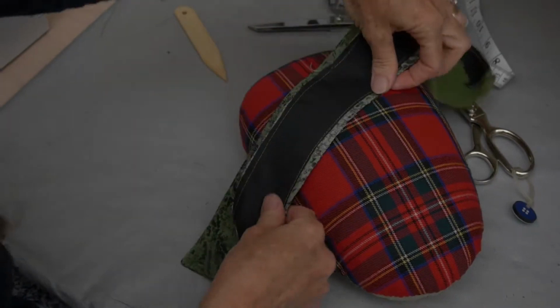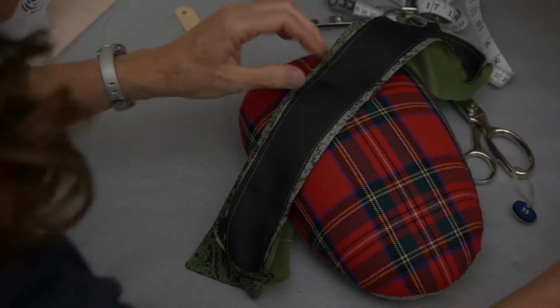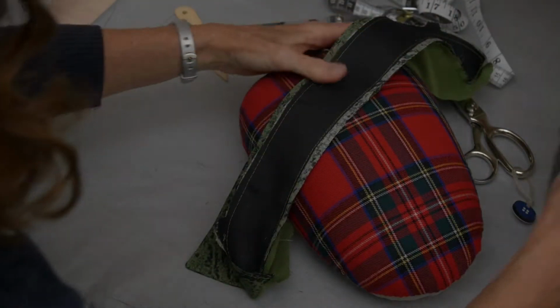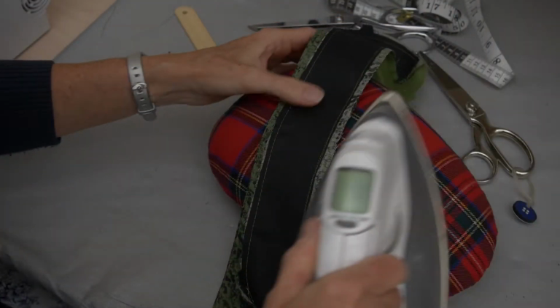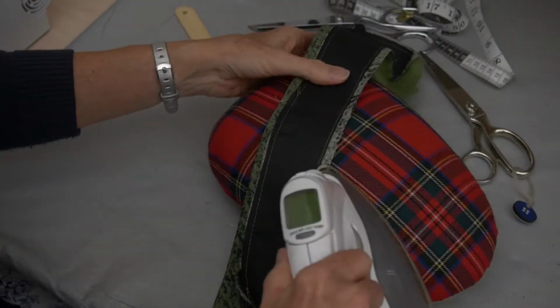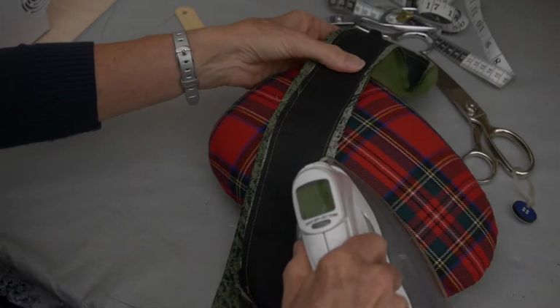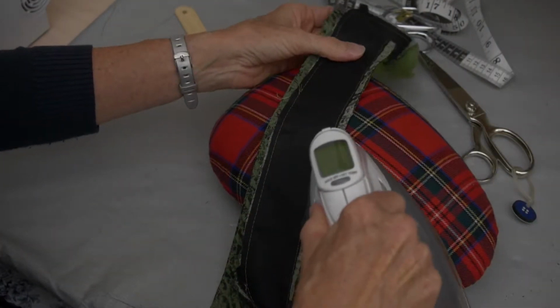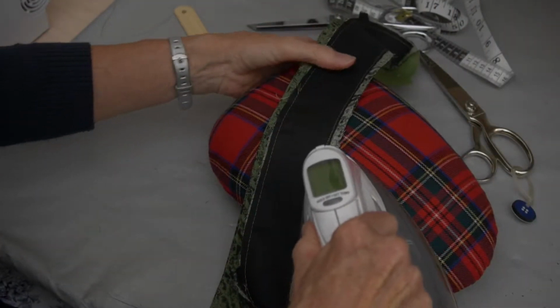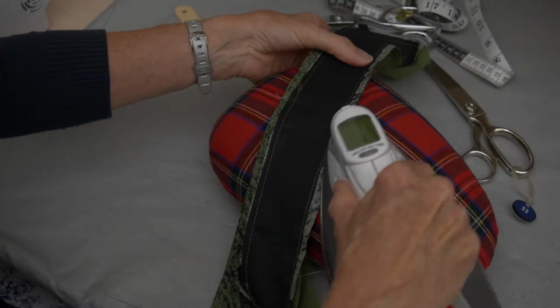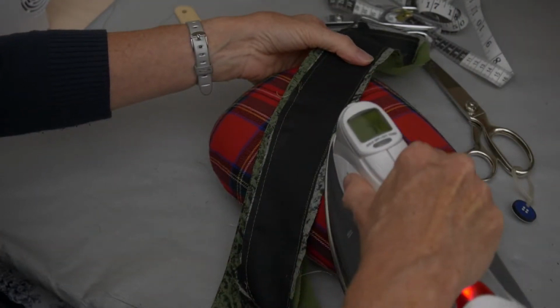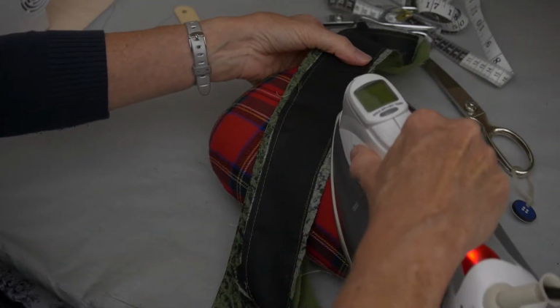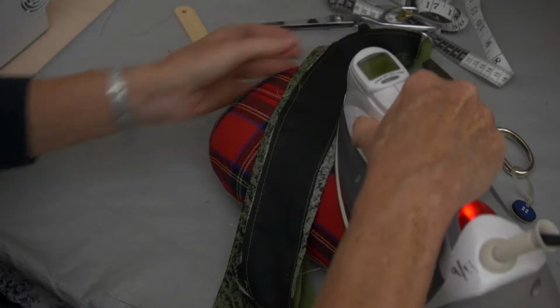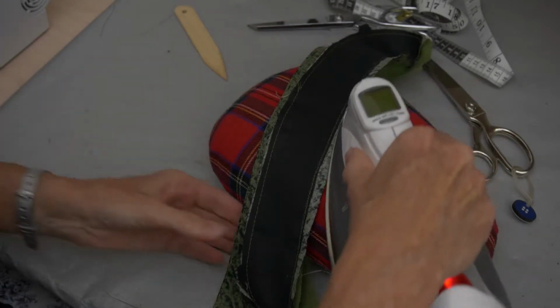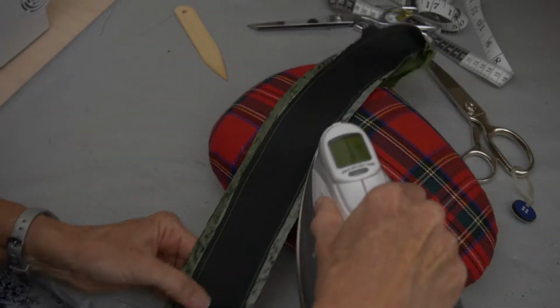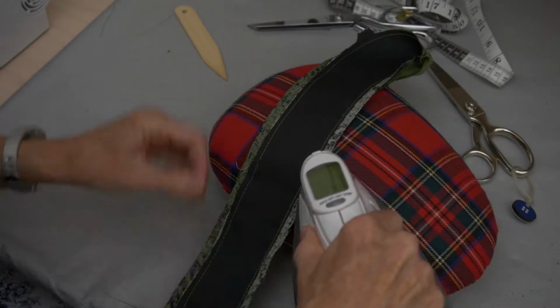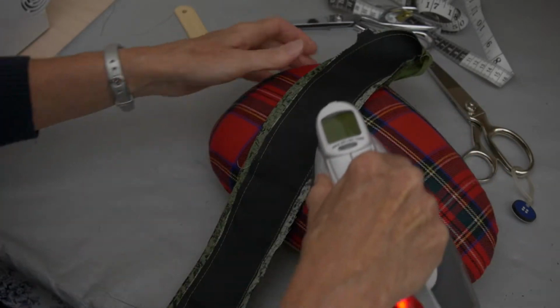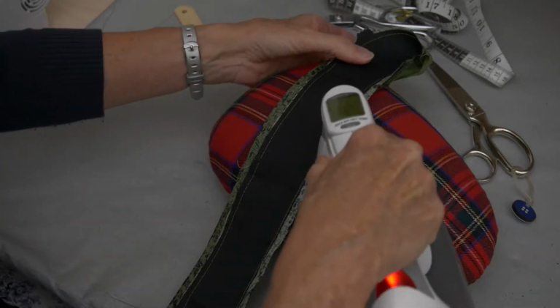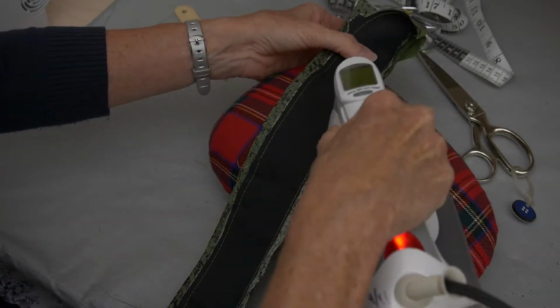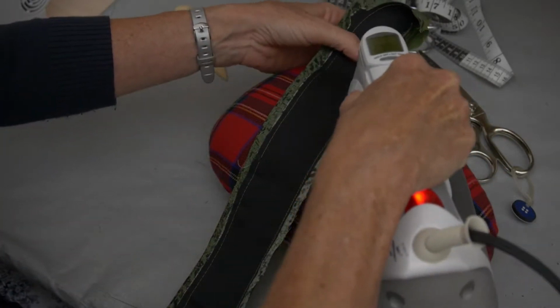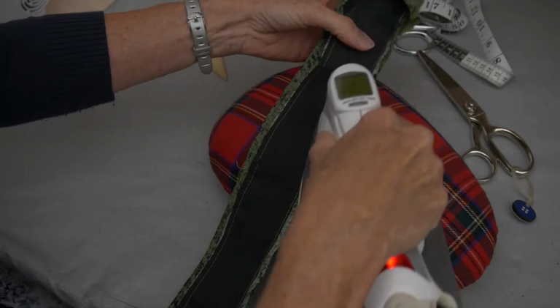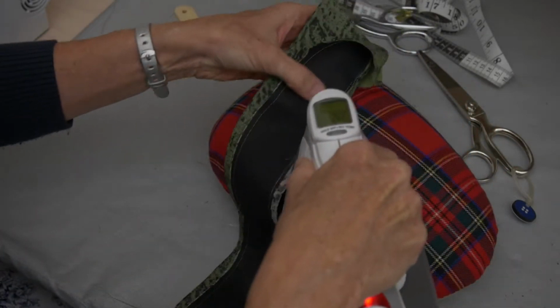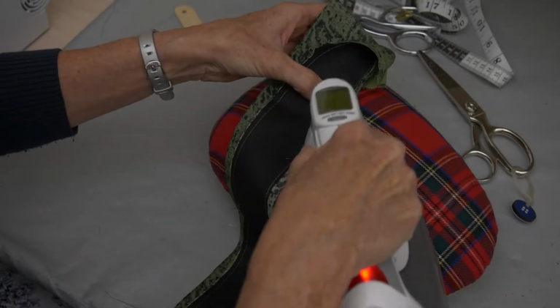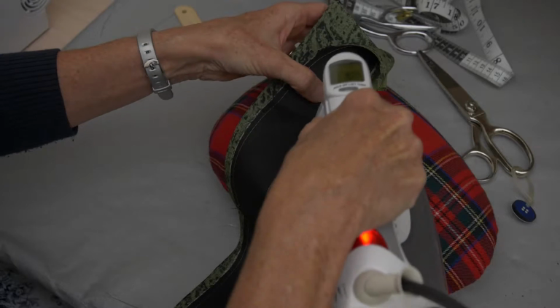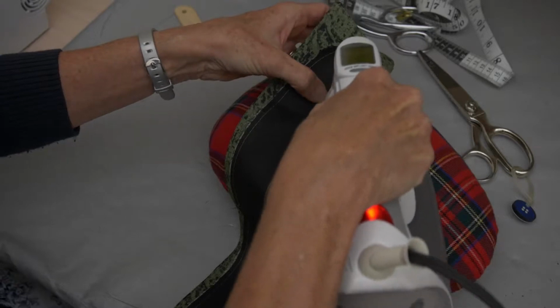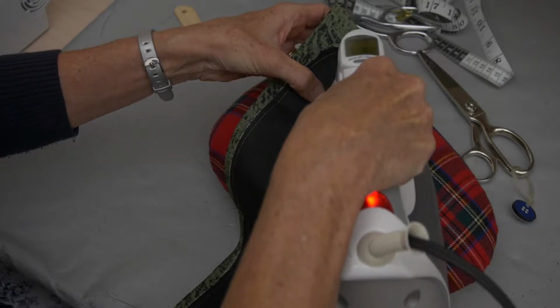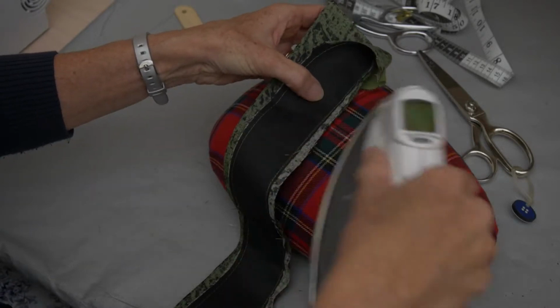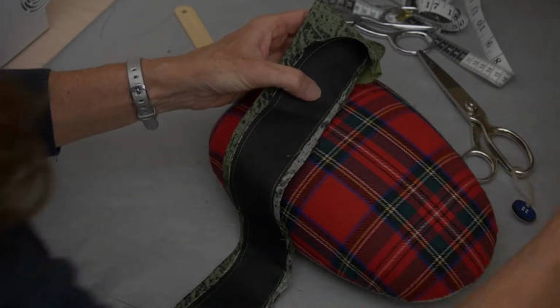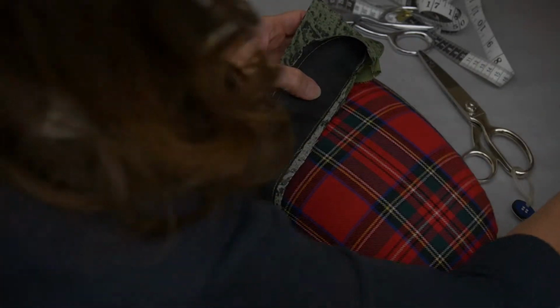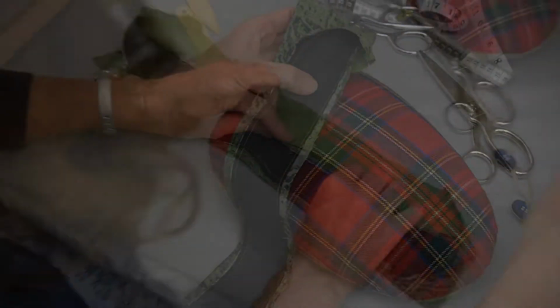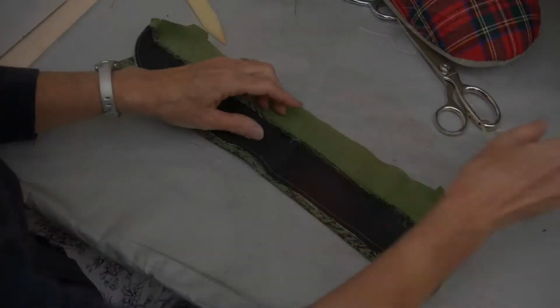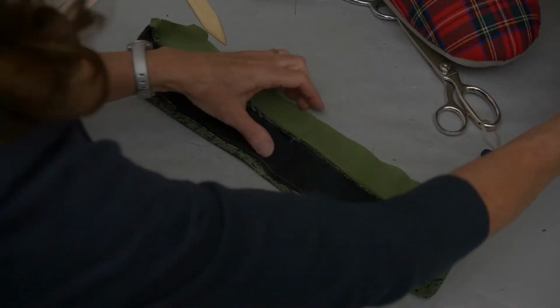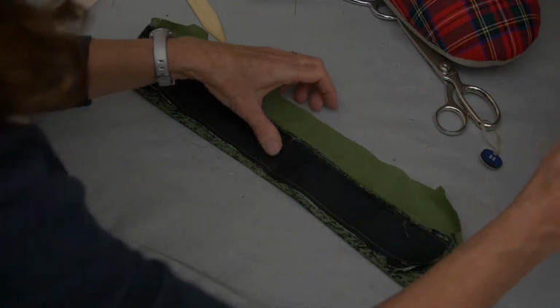Remember you're going to press it flat as it was sewn. Just take your iron, be sure the iron stays in the seam allowance. We are pressing that seam flat as it was sewn.